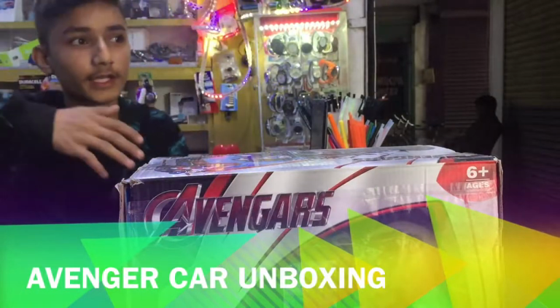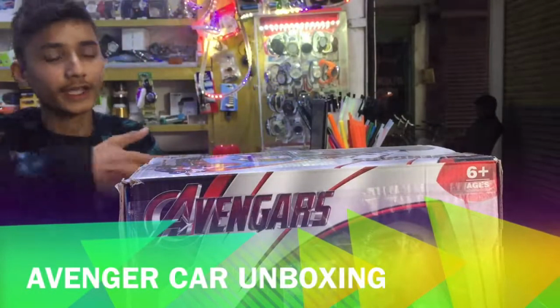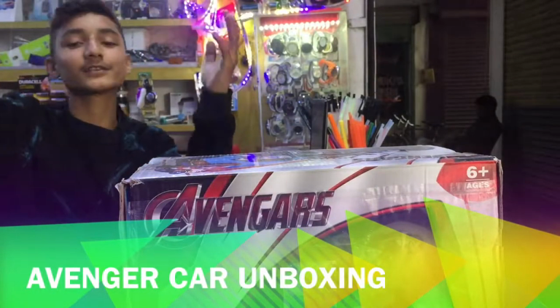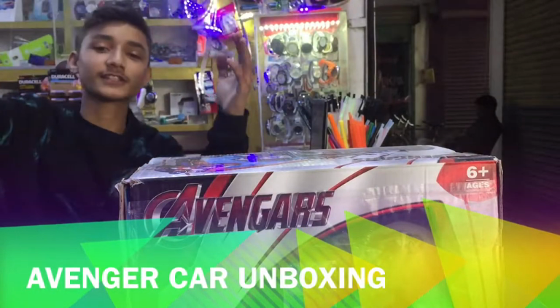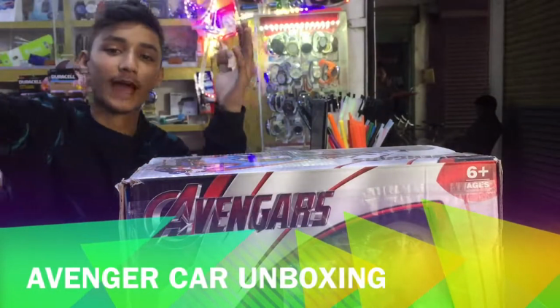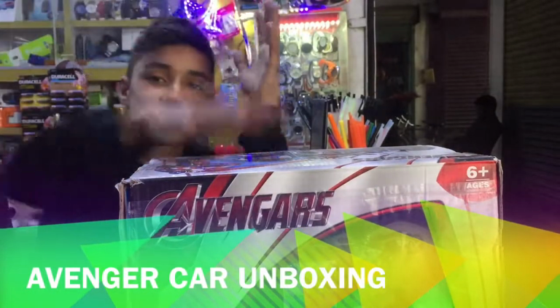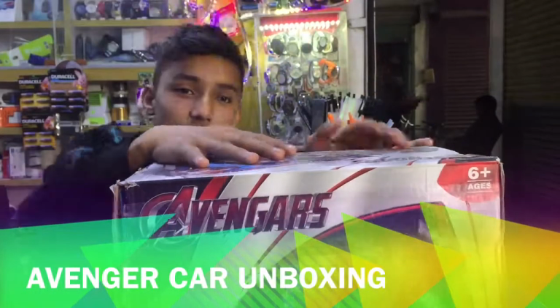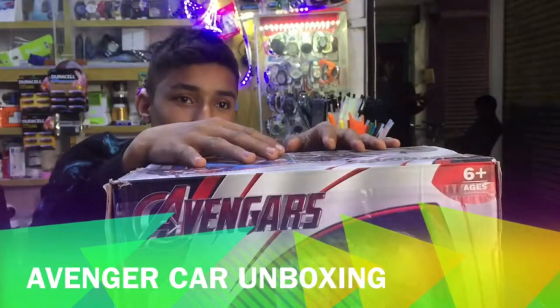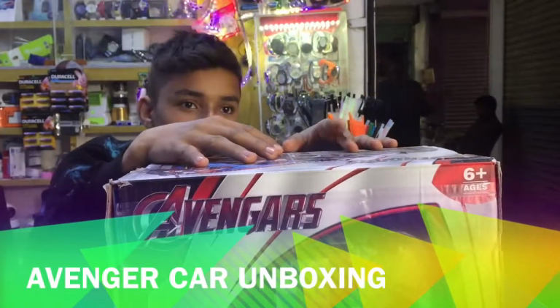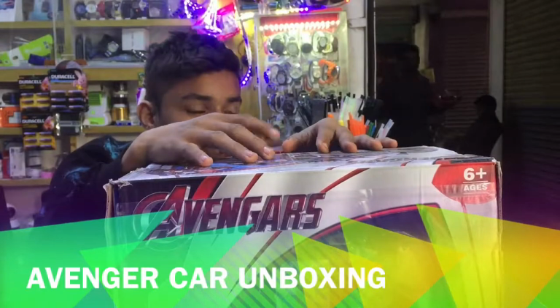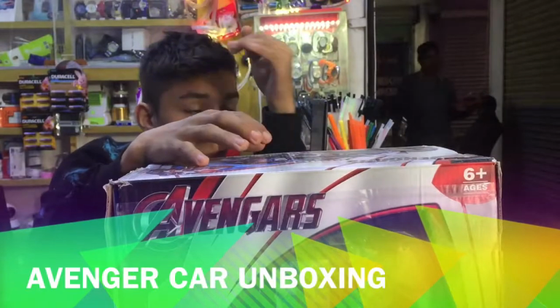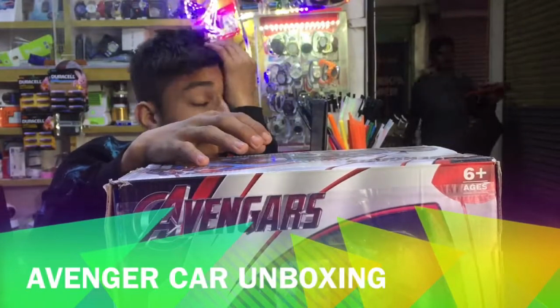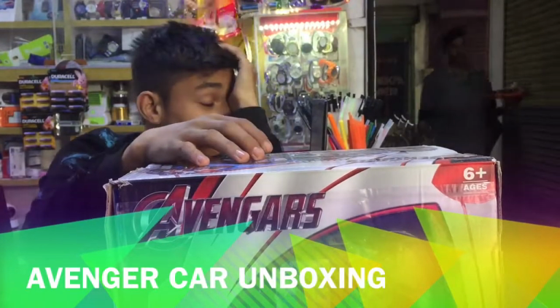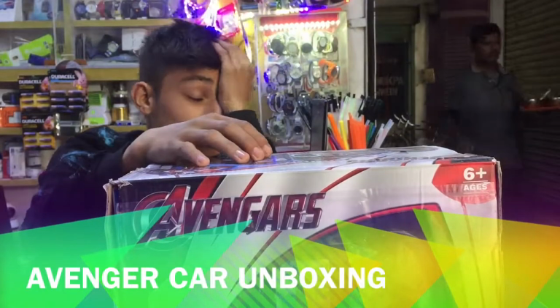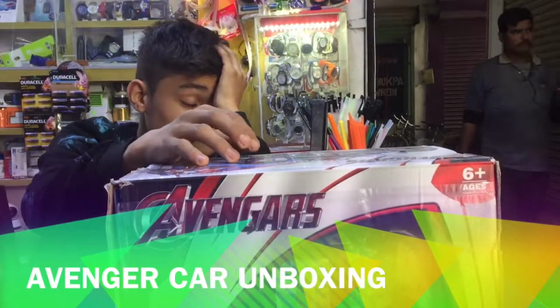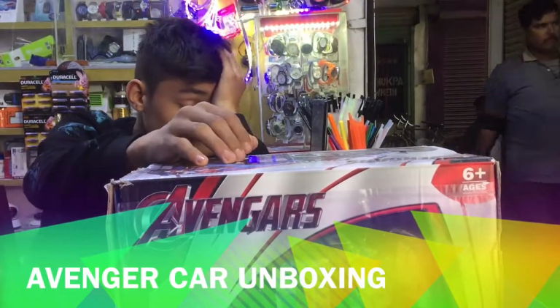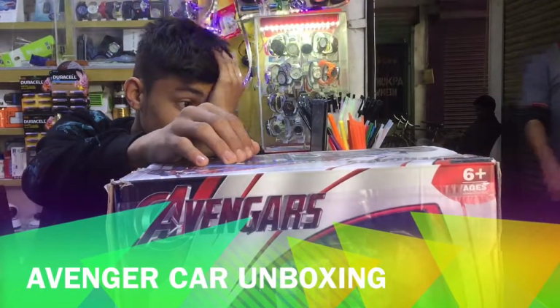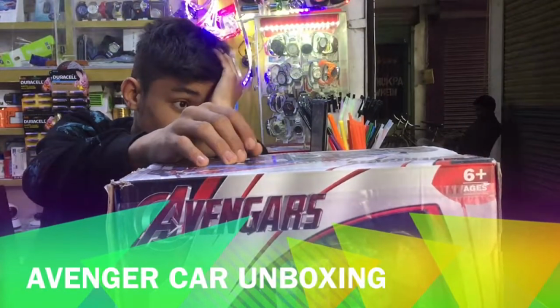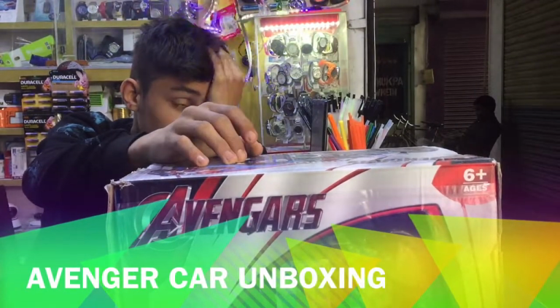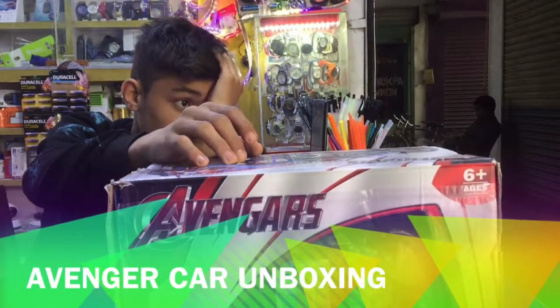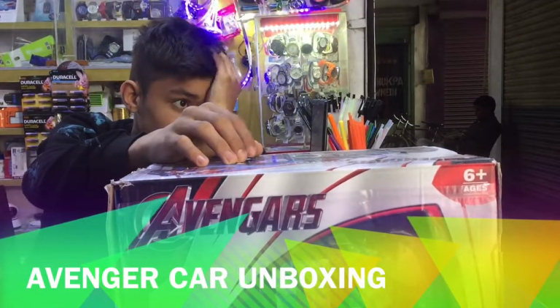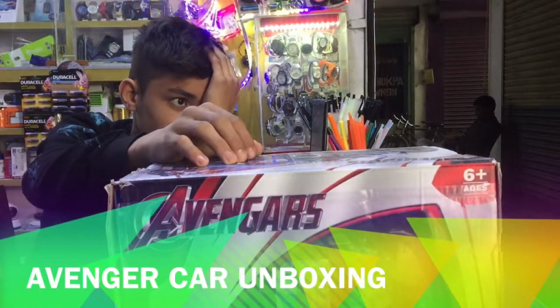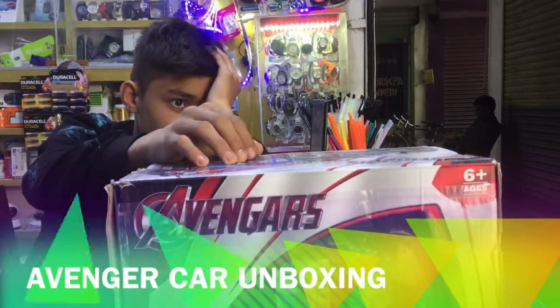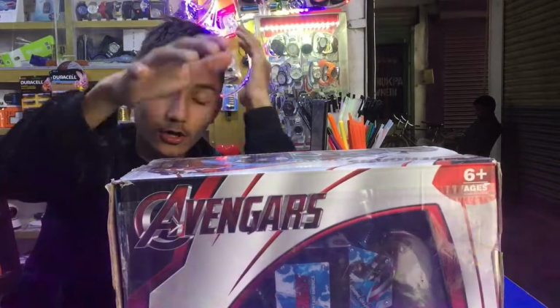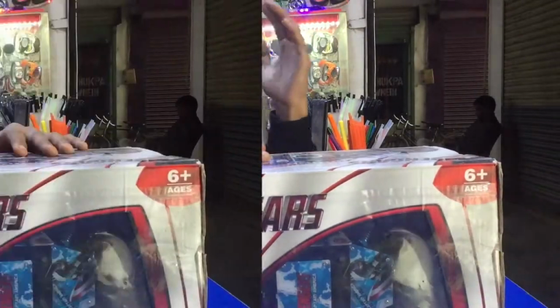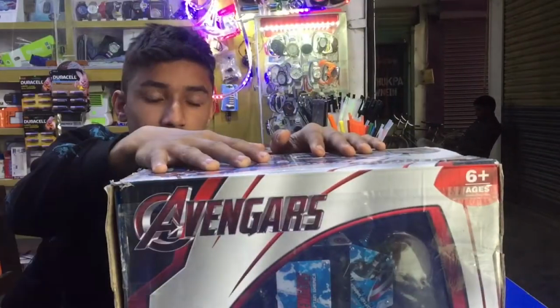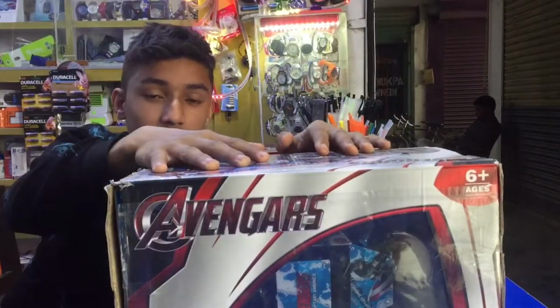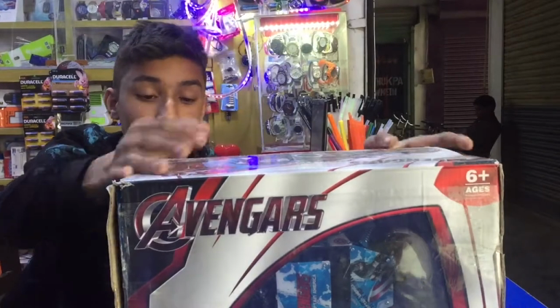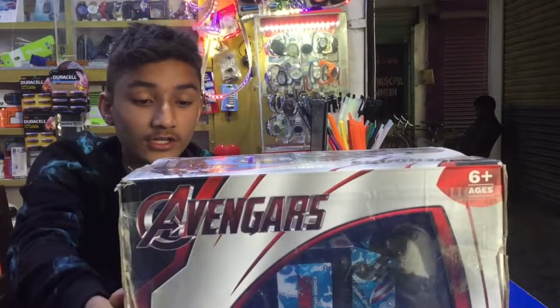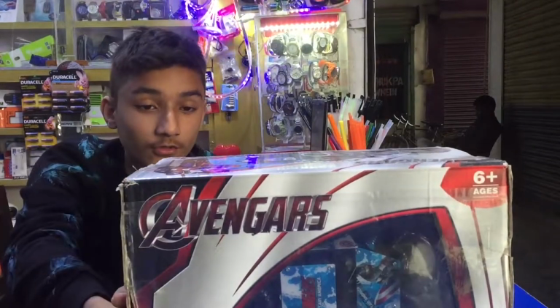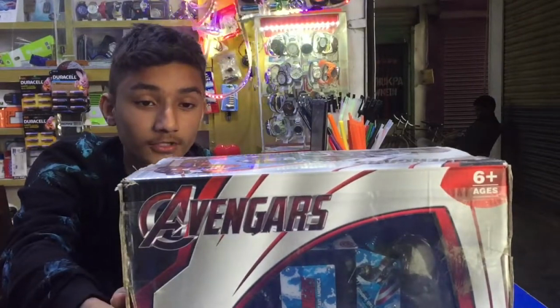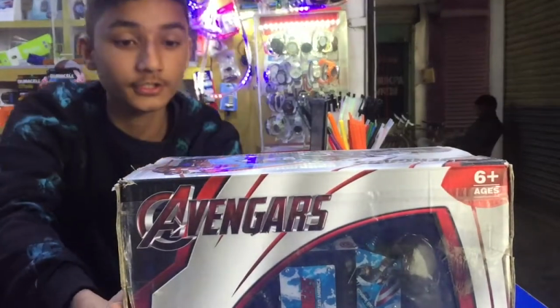Hey guys, what is up? I am doing a video on YouTube. Hello, I am doing a car unboxing video.